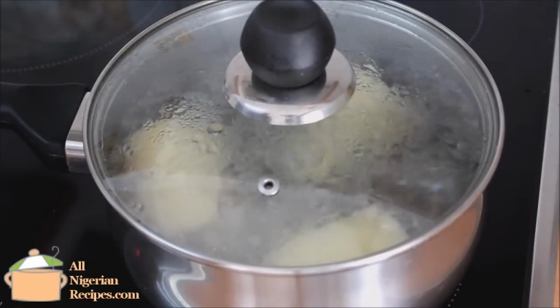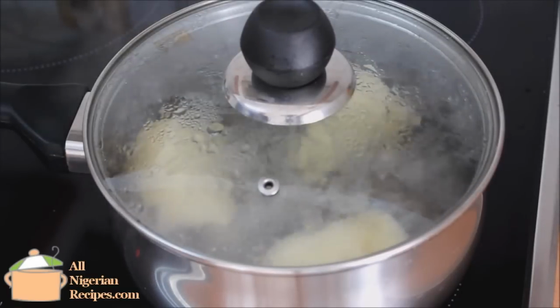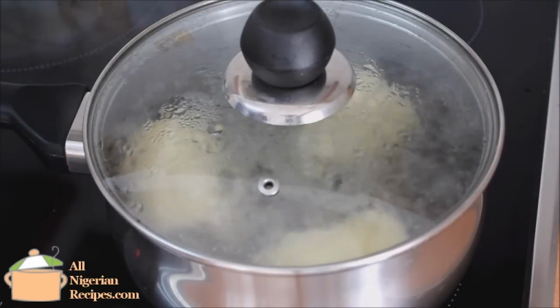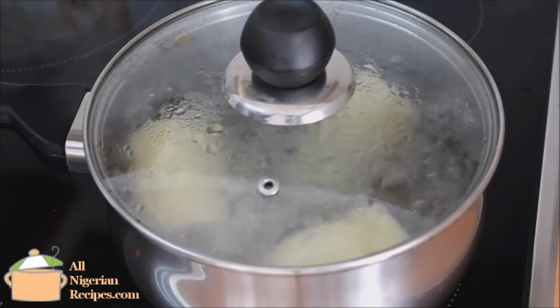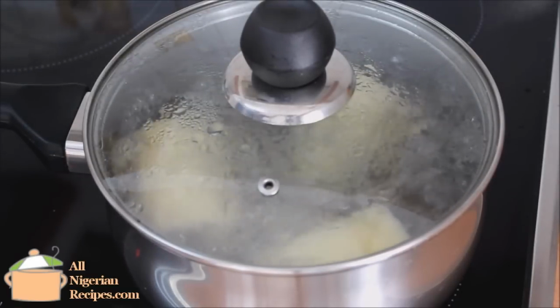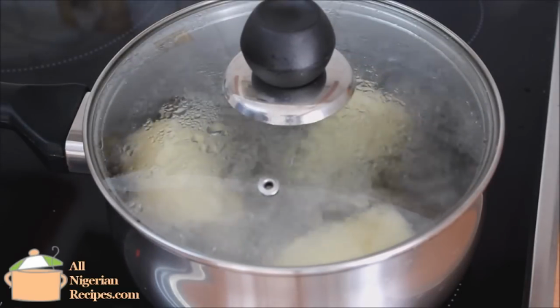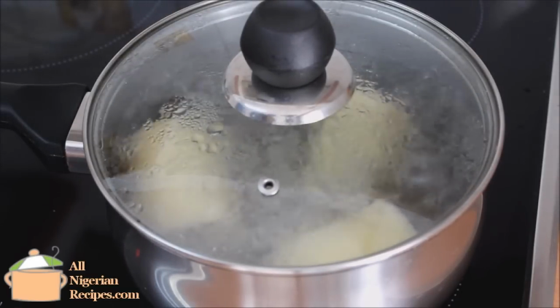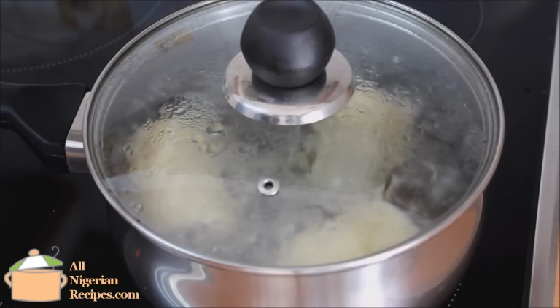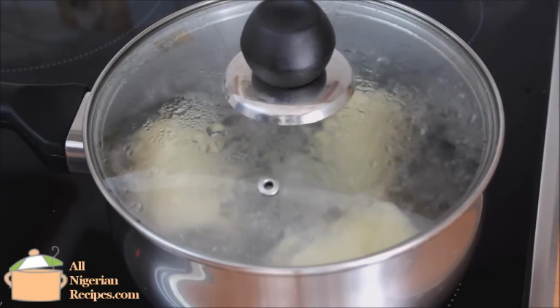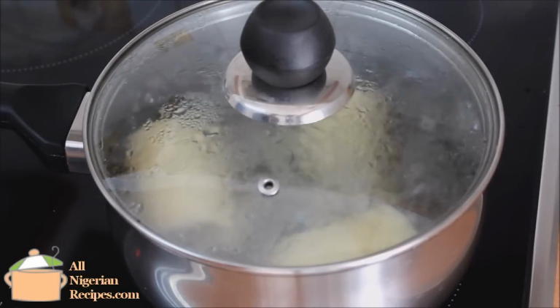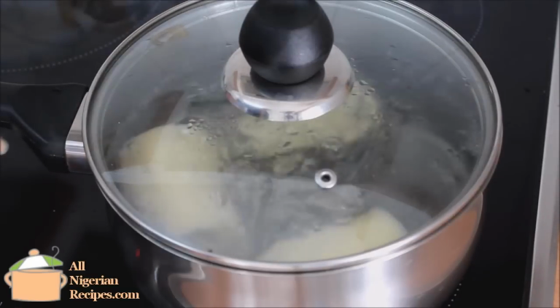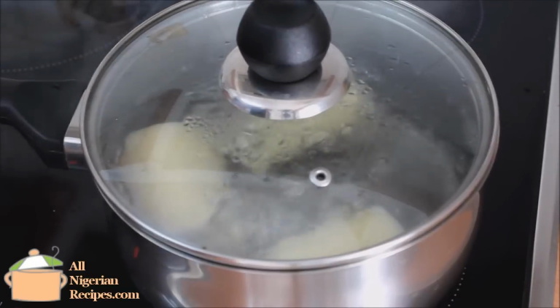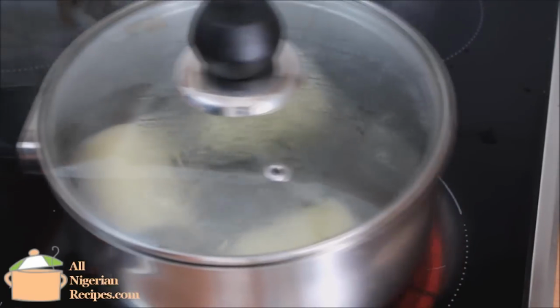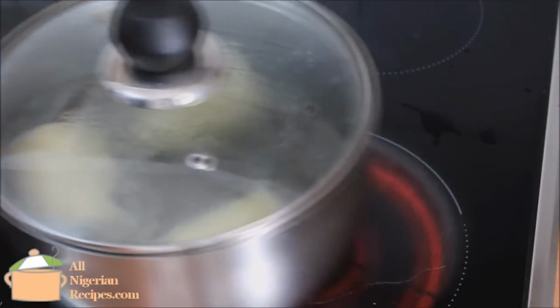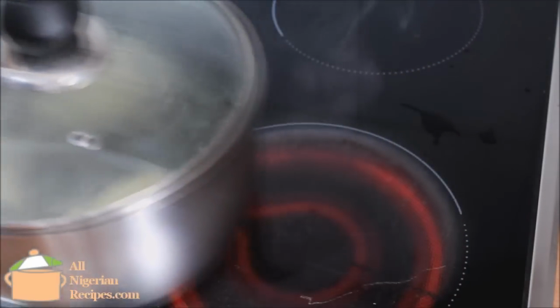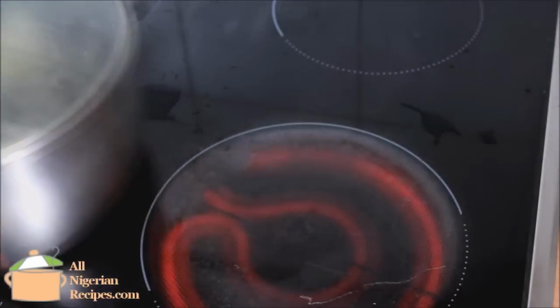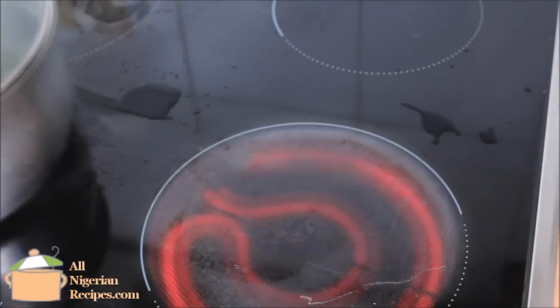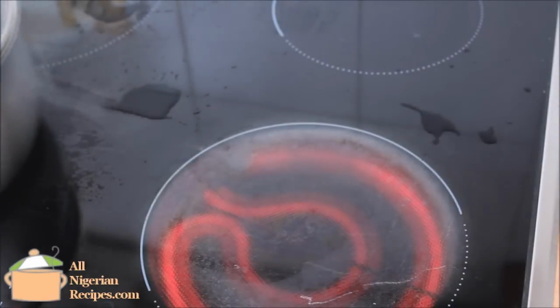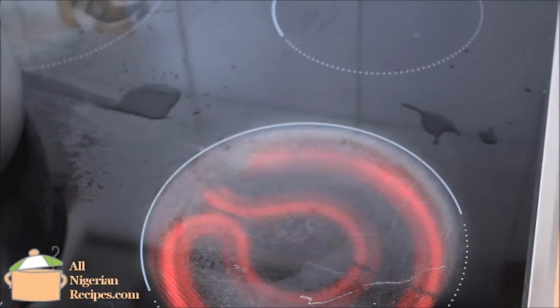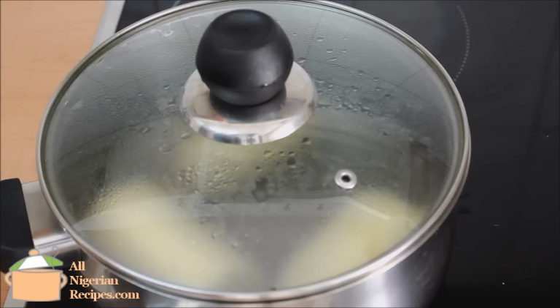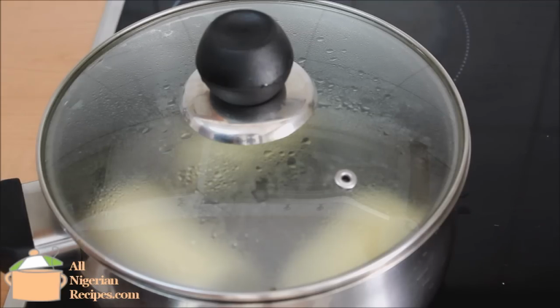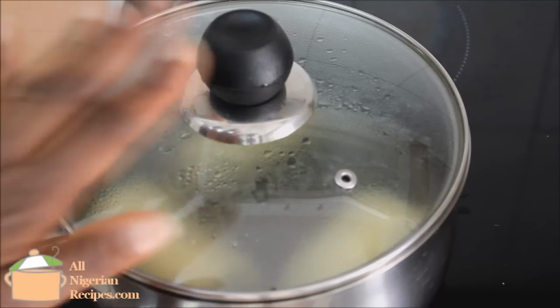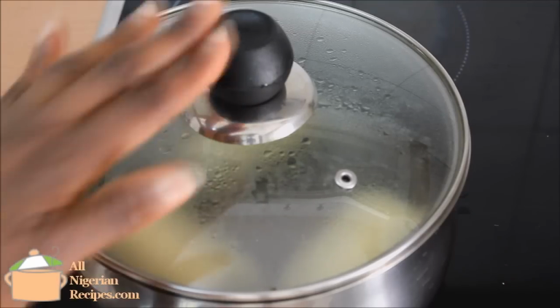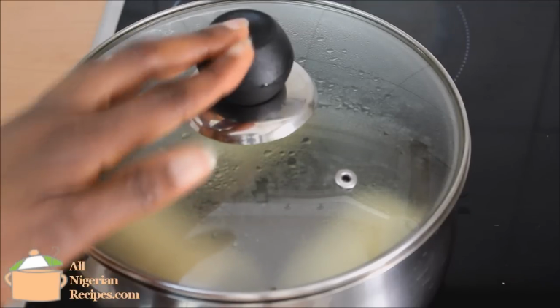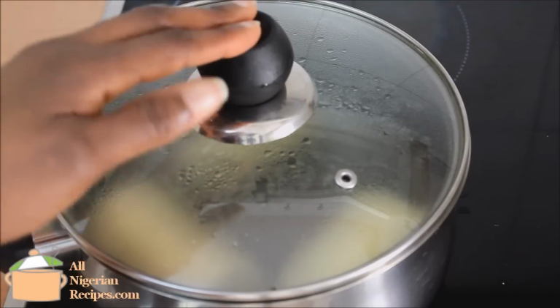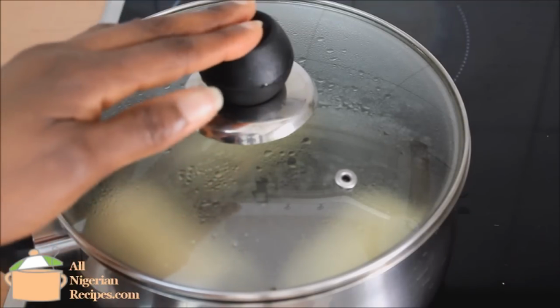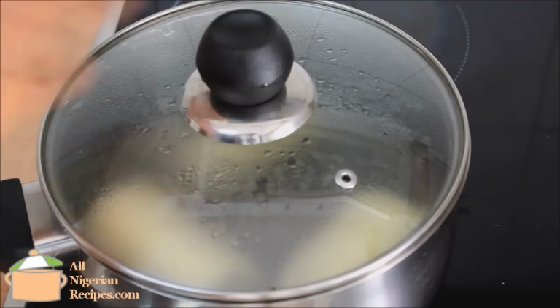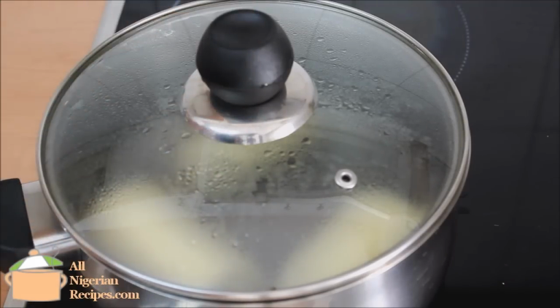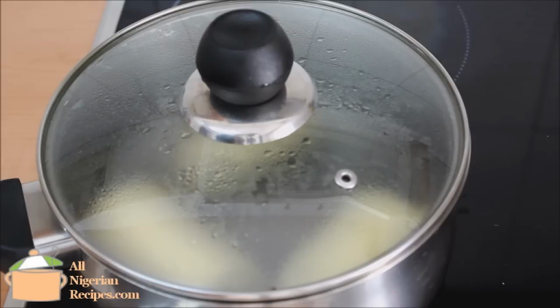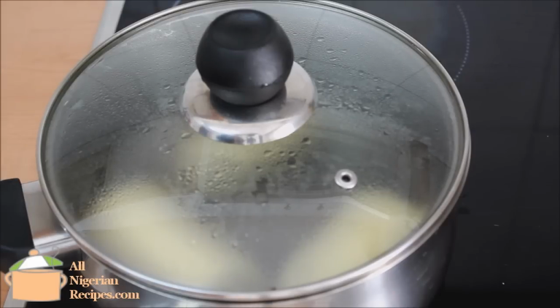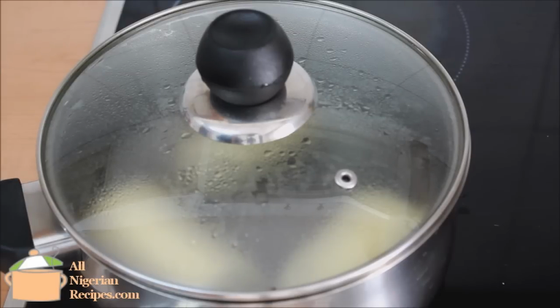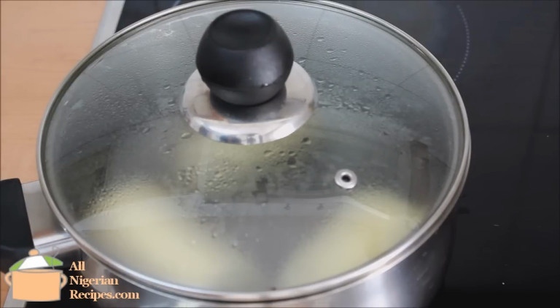Then I take it off the stove and let it sit there until it cools to a comfortable temperature — that takes about ten minutes.